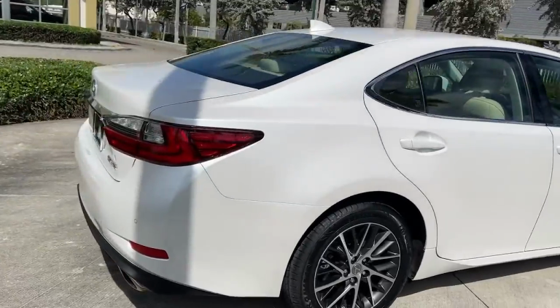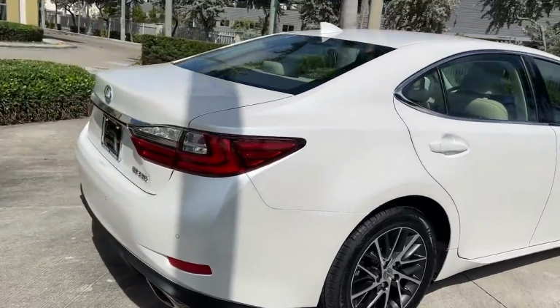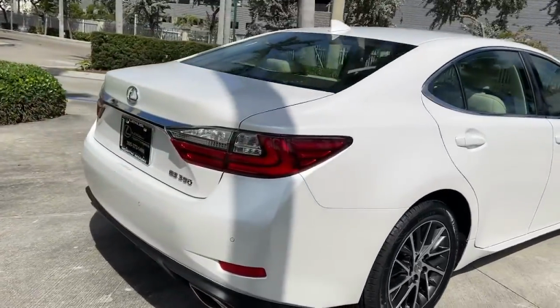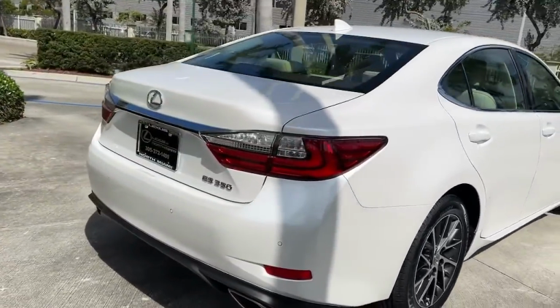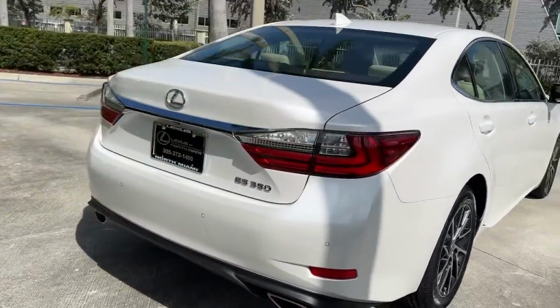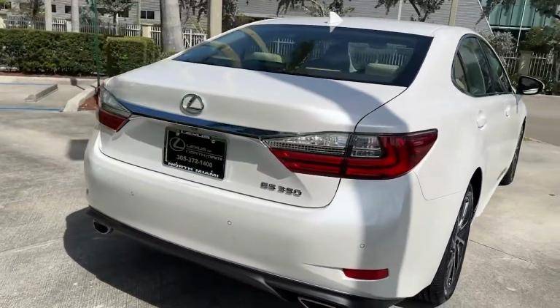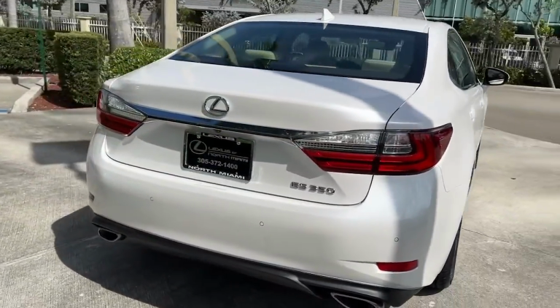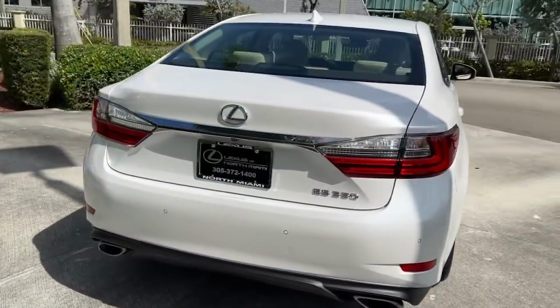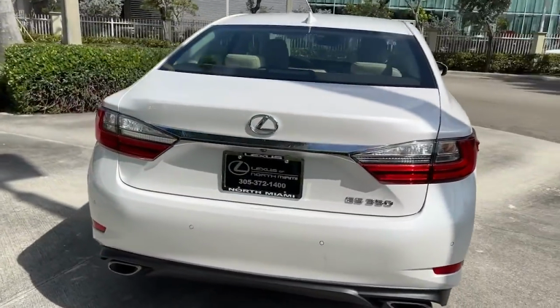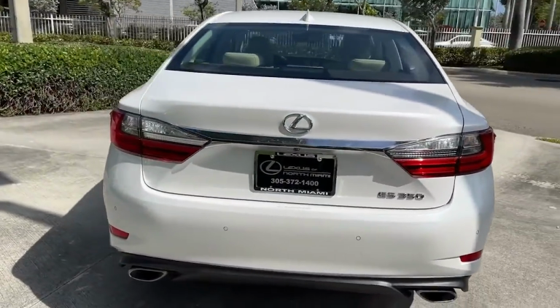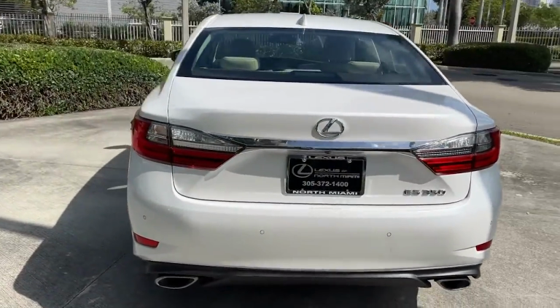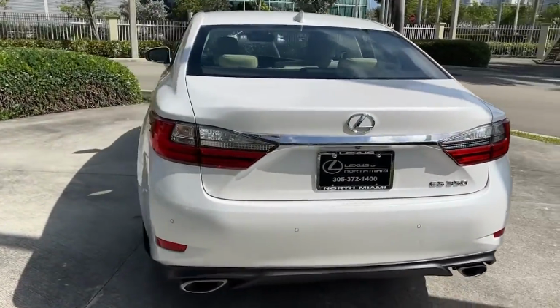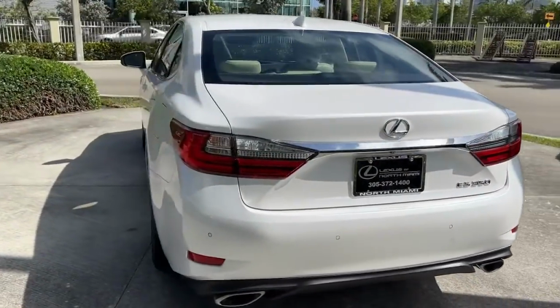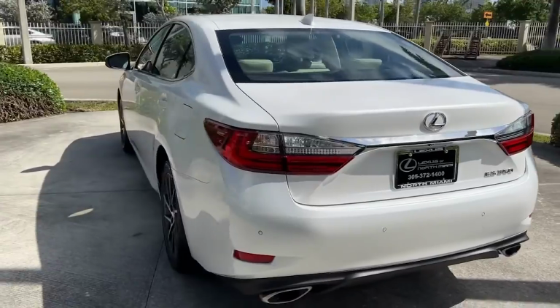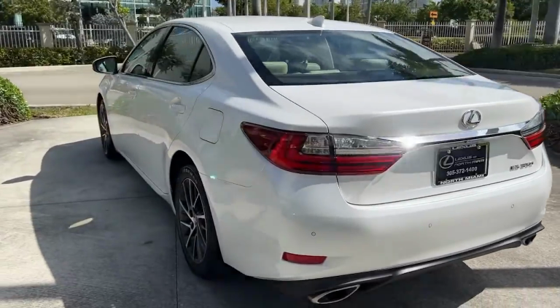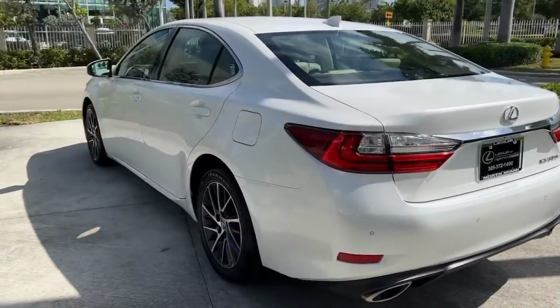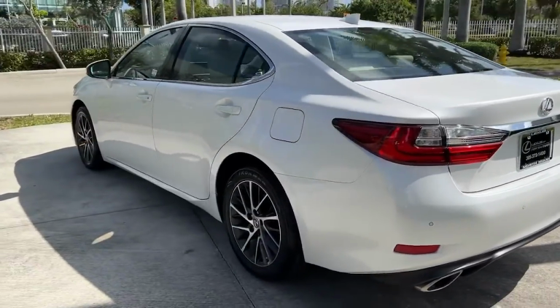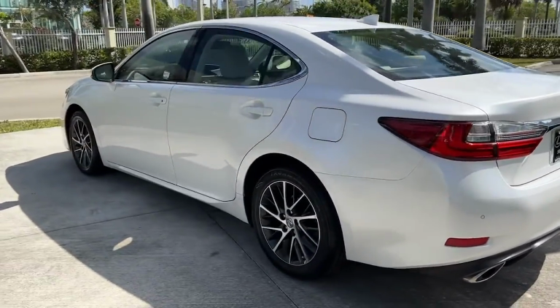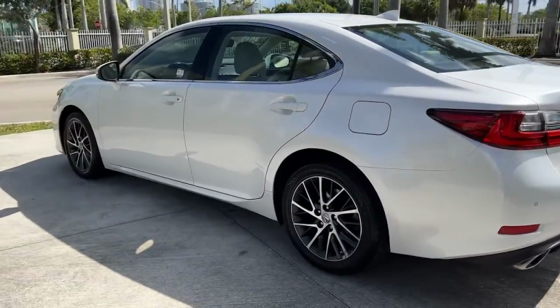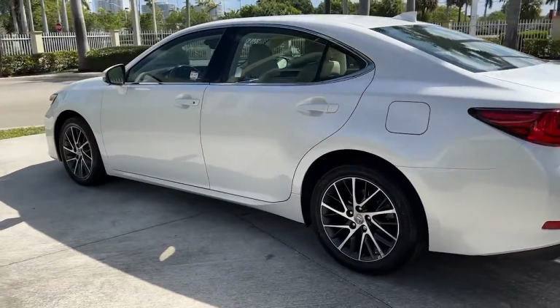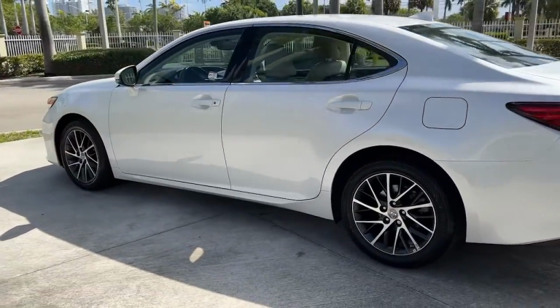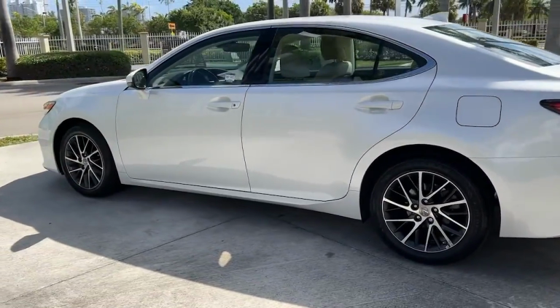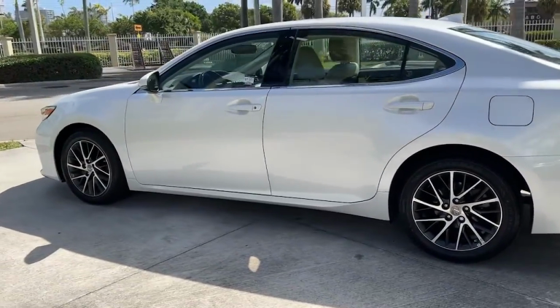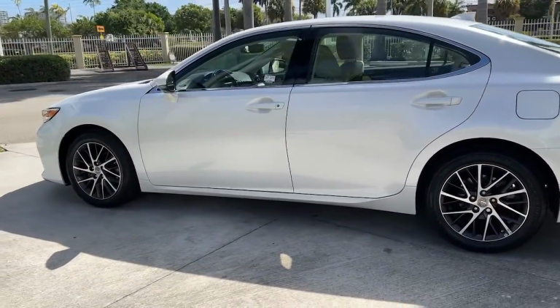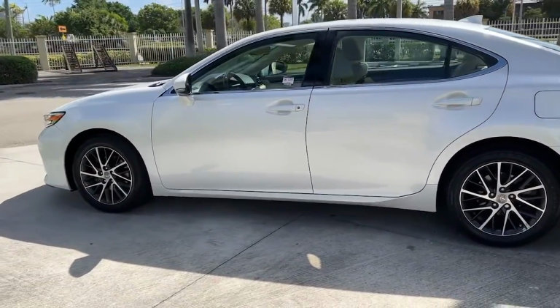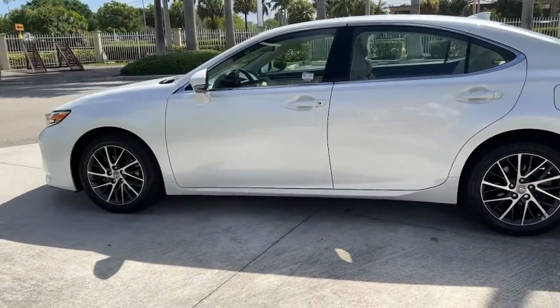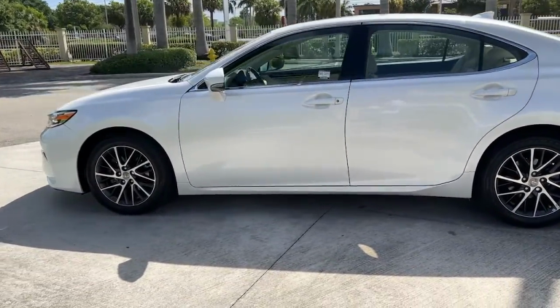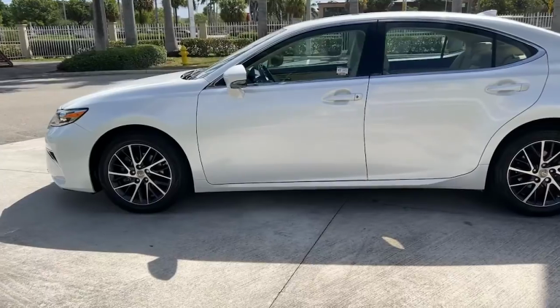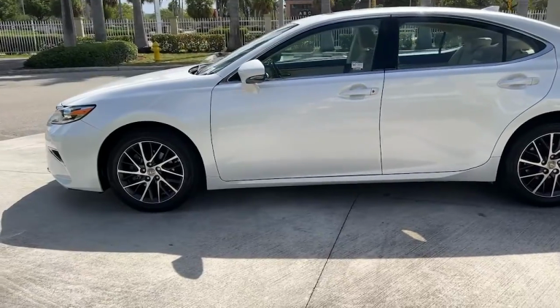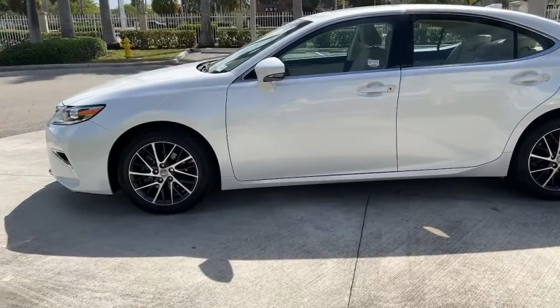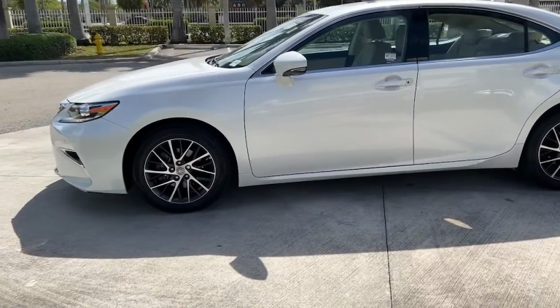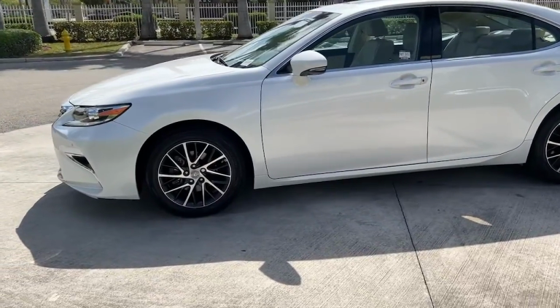This boldly elegant ES delivers exceptional passenger comfort. A spacious premium cabin and a host of deluxe amenities let you make the most of this mid-sized sedan's luxuriously smooth ride.